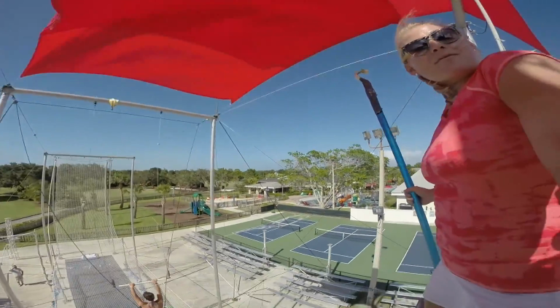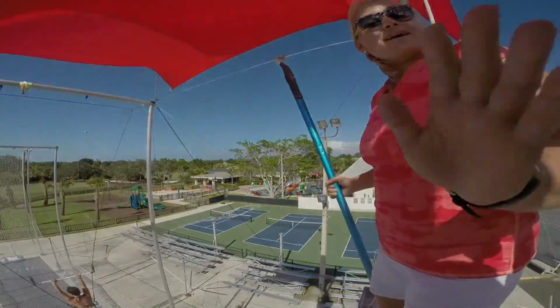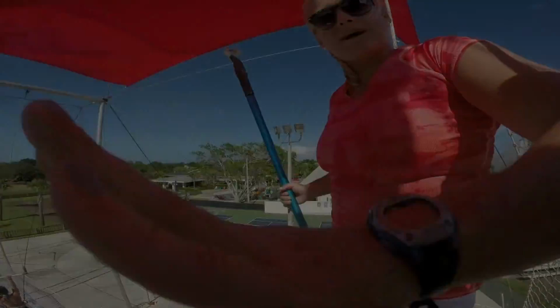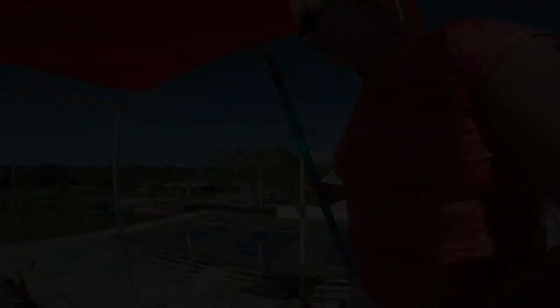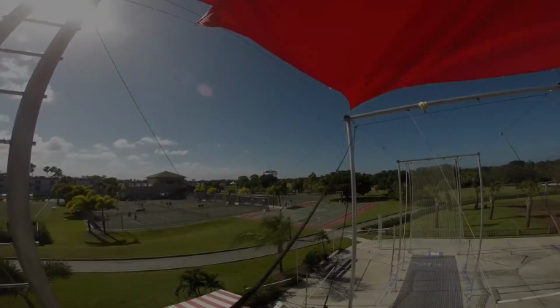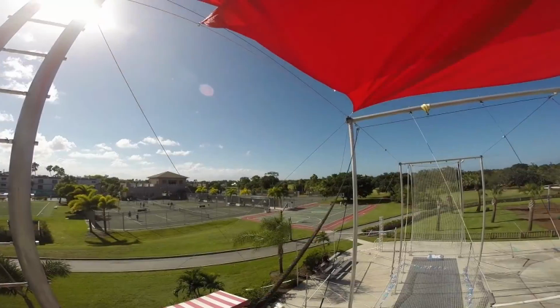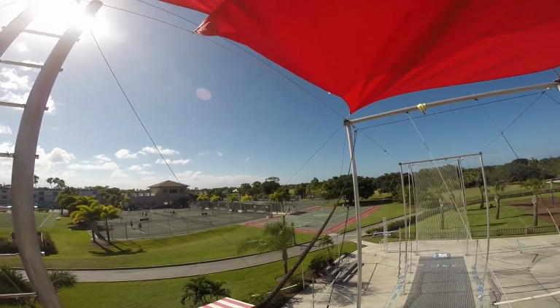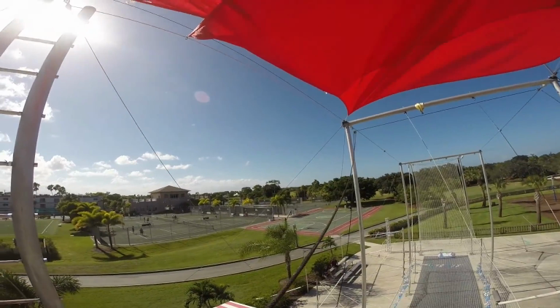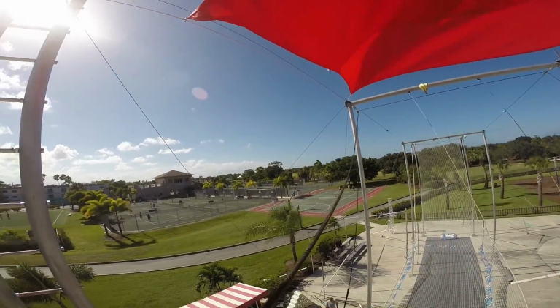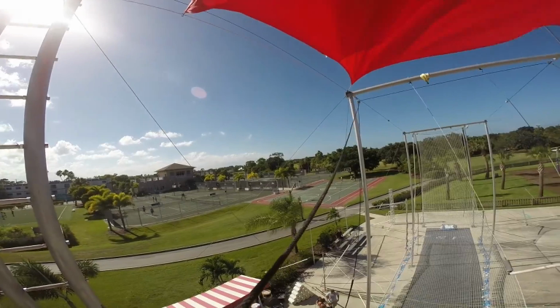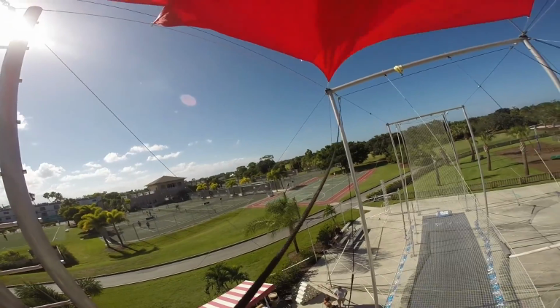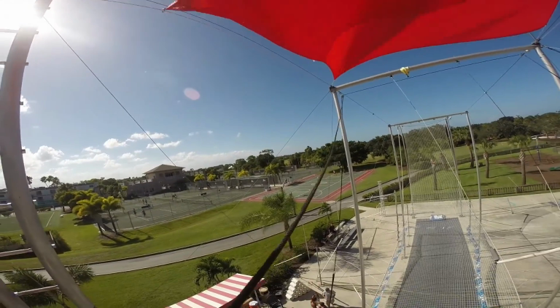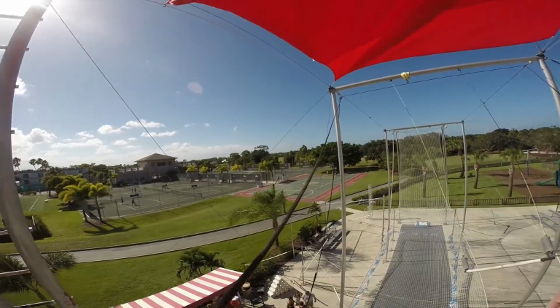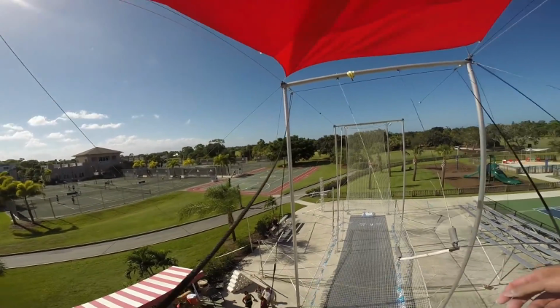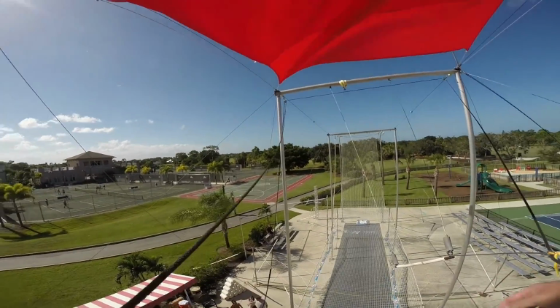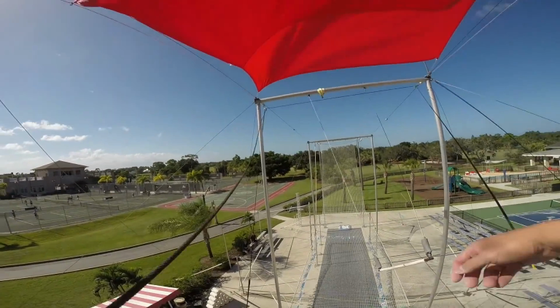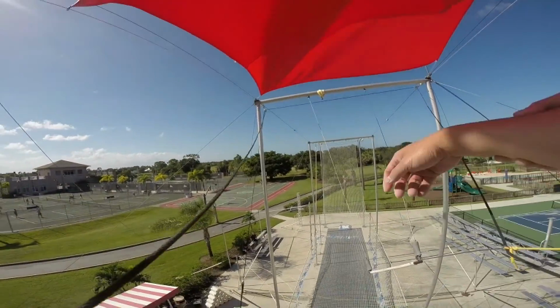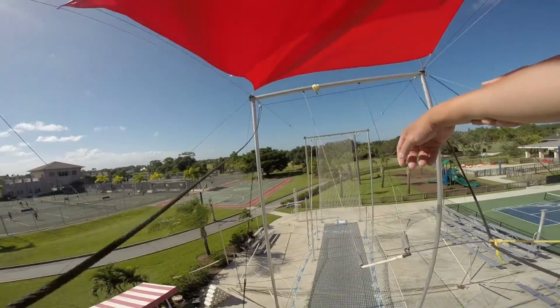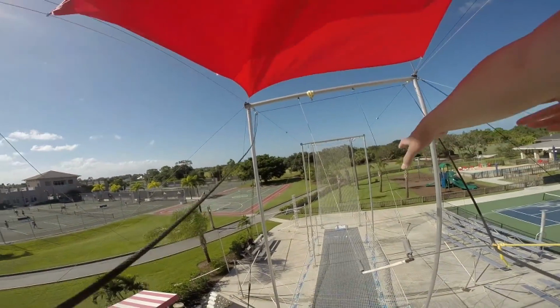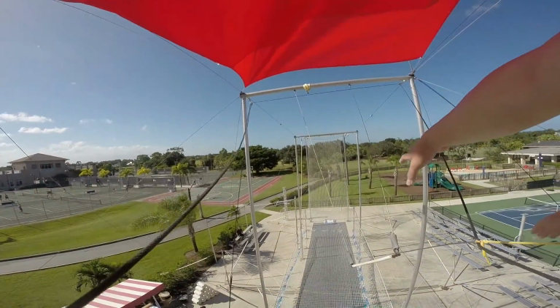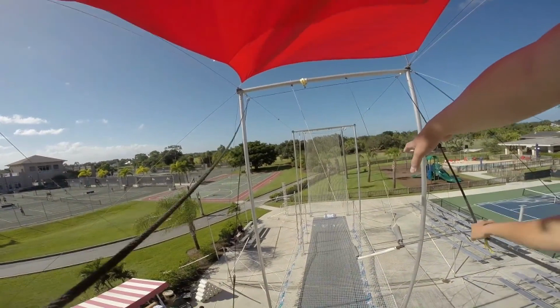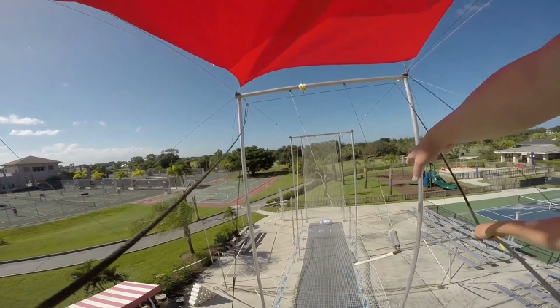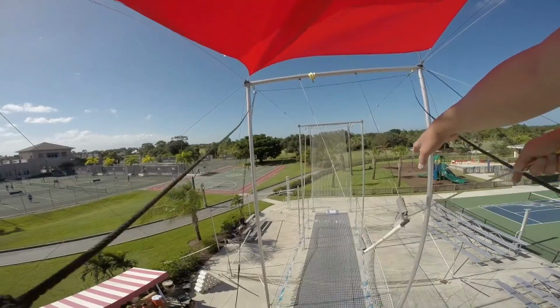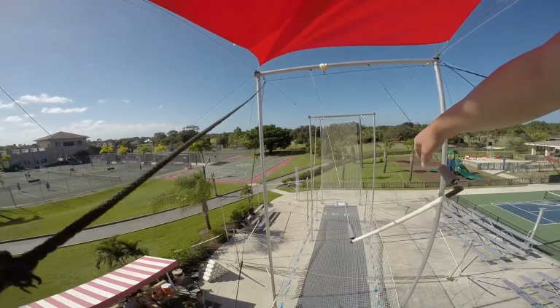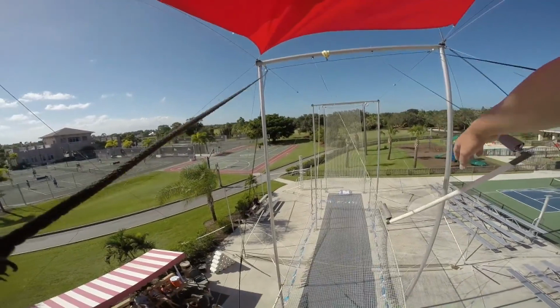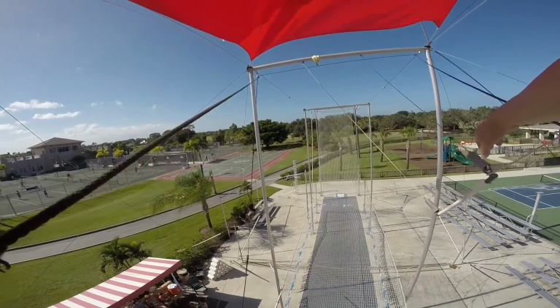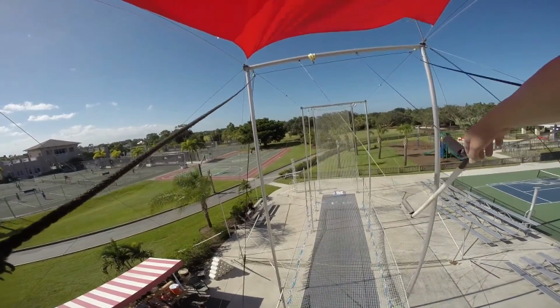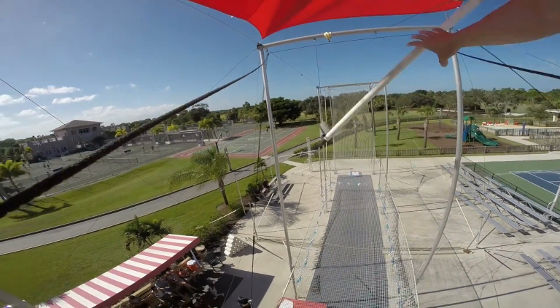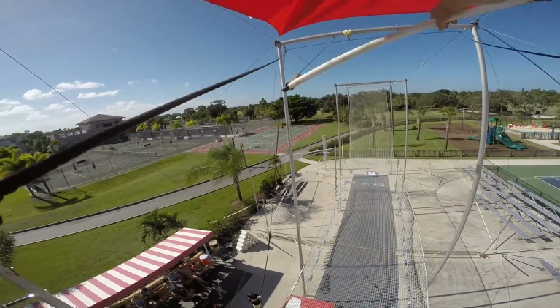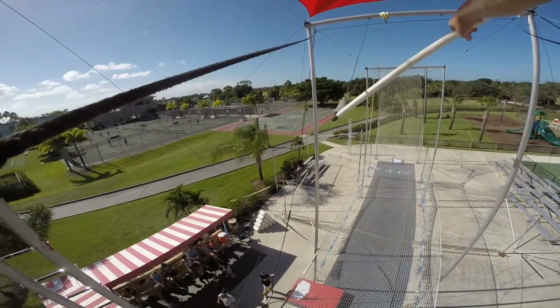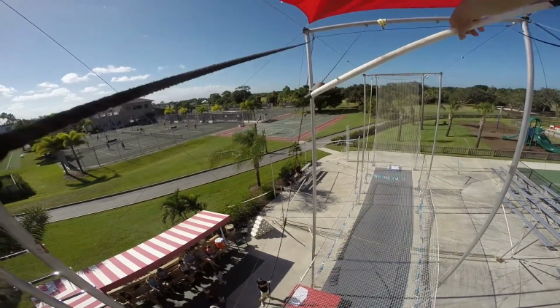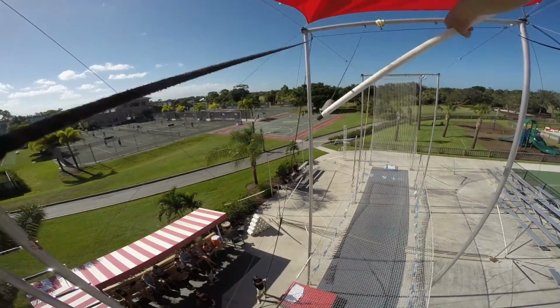Grab with both hands. You're going to leave your left hand on that pole. Put your right foot on the other side of mine. Good. Standing up straight. Put that right arm out in front for the bar. Good. Just like that.